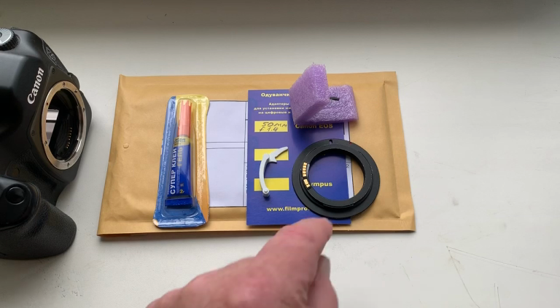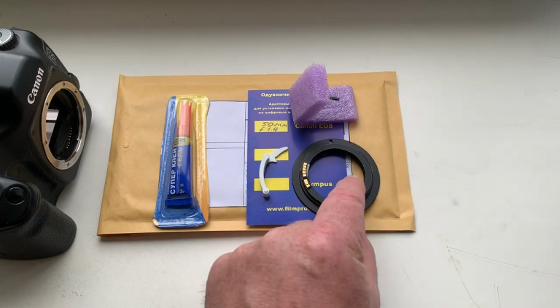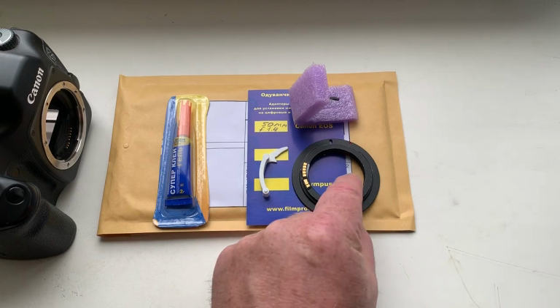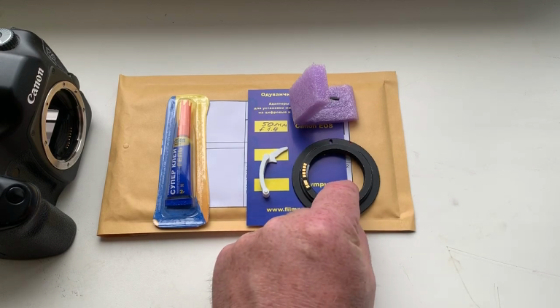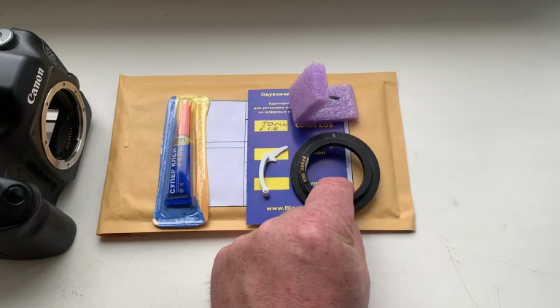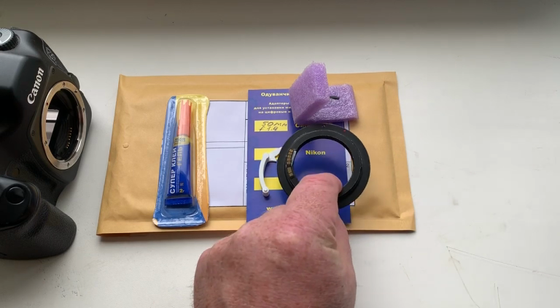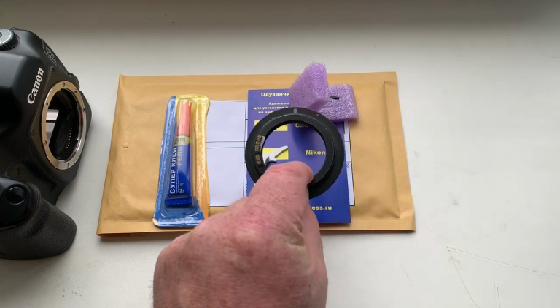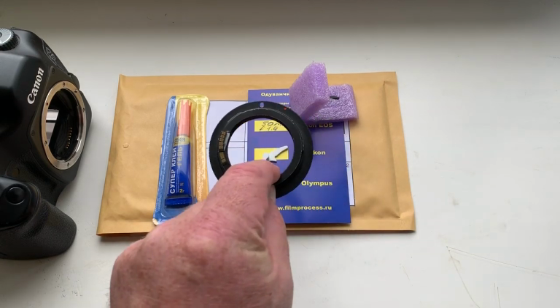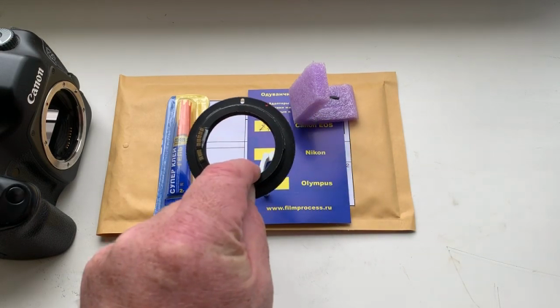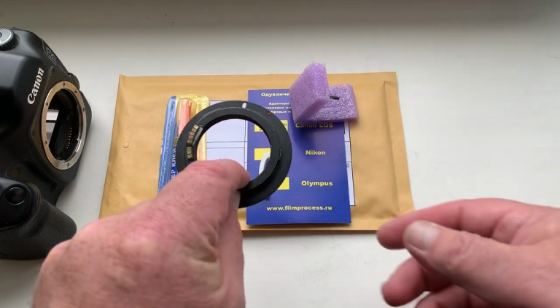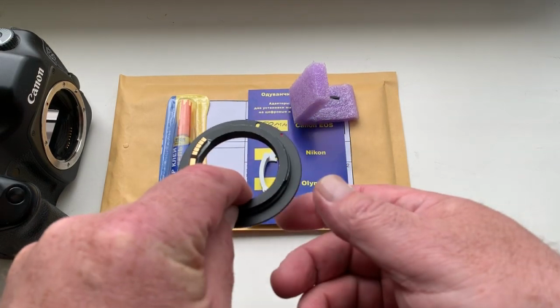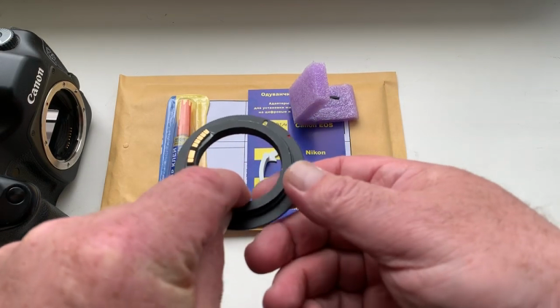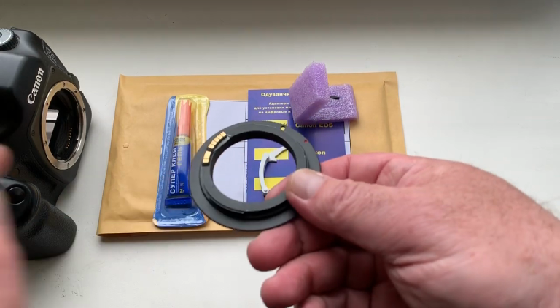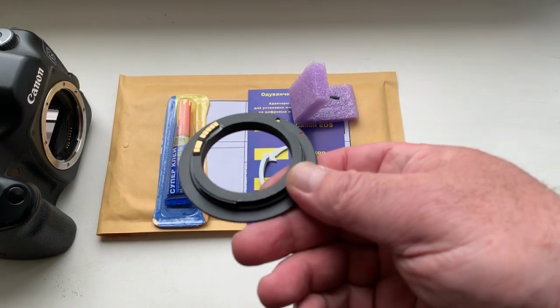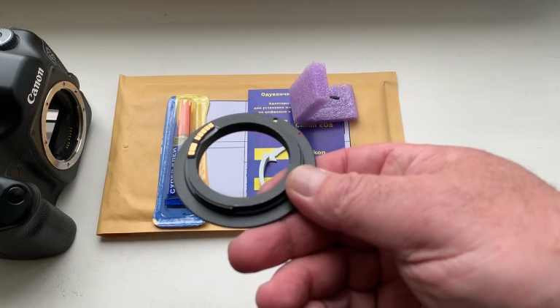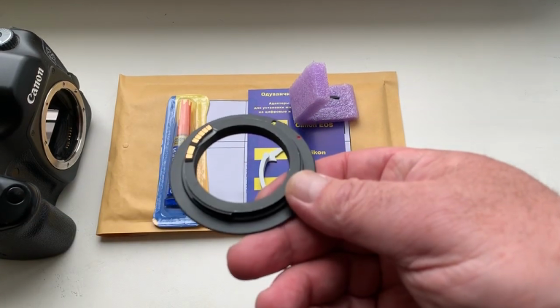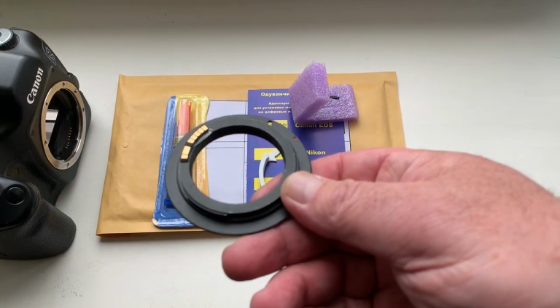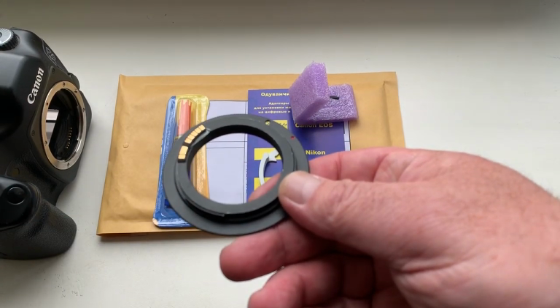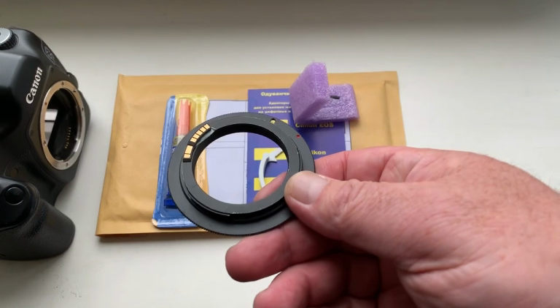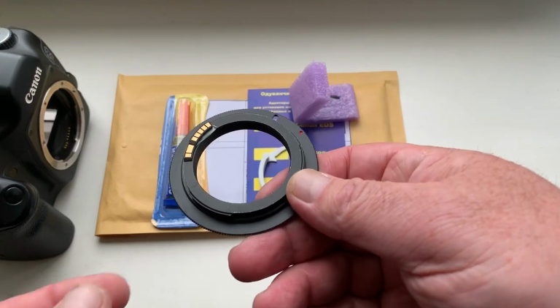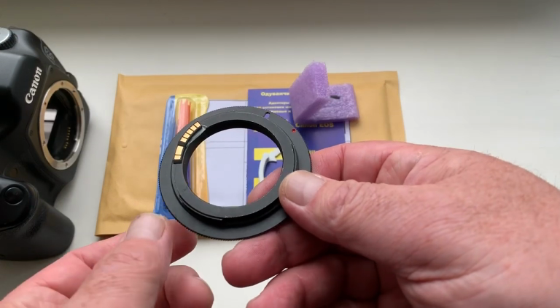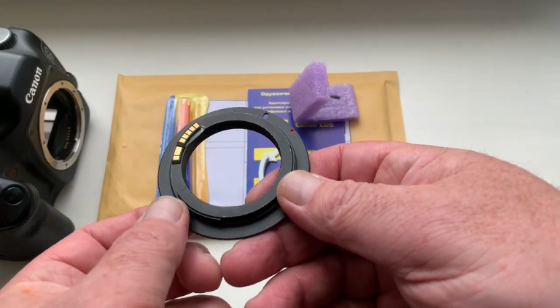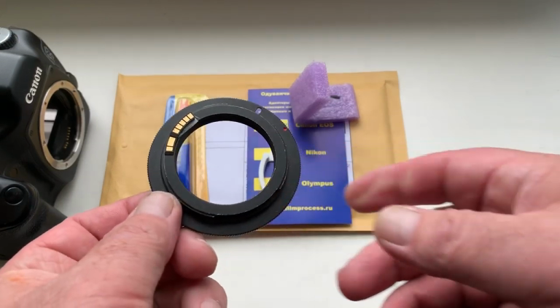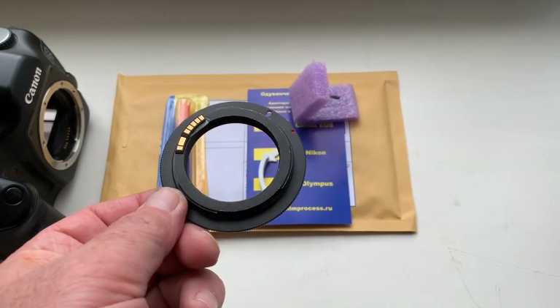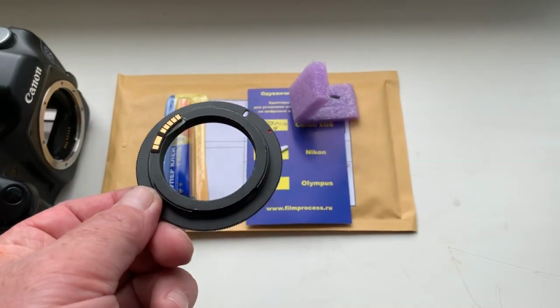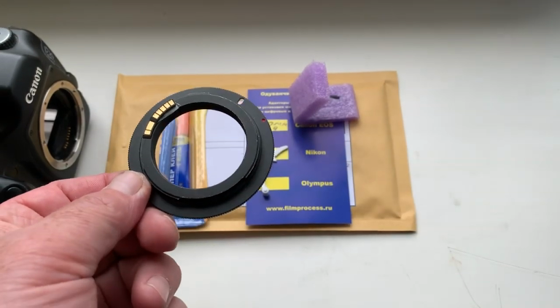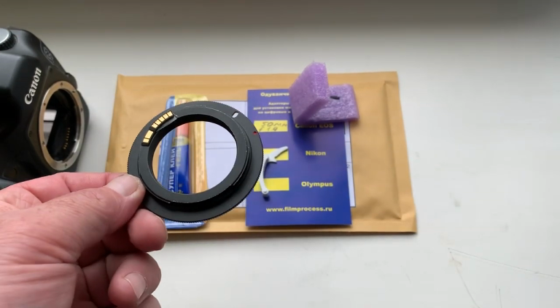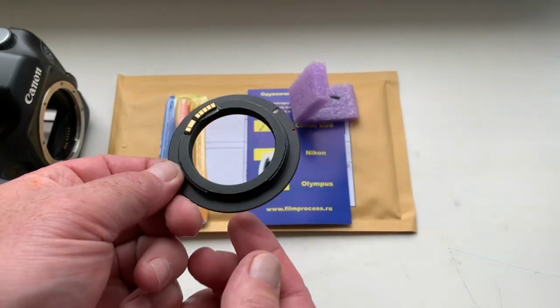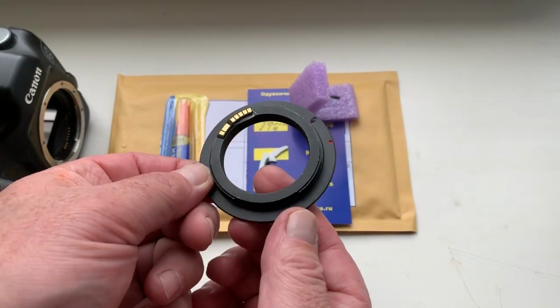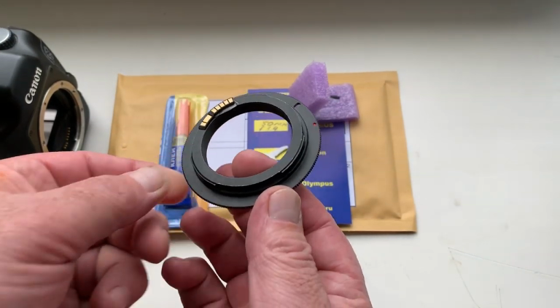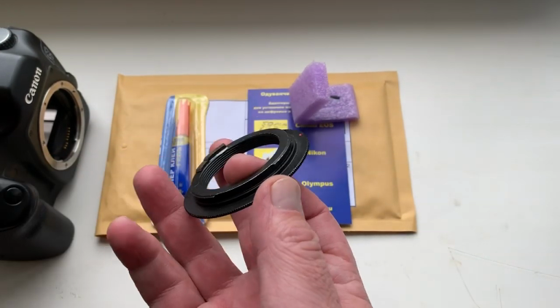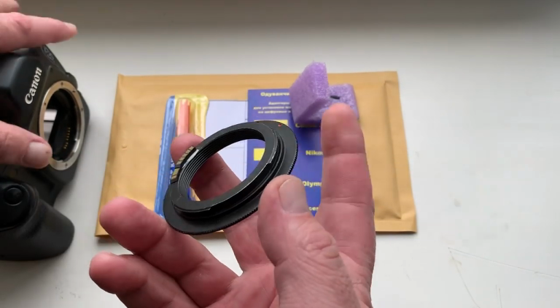Hello Samuli, this video is about your chip. This is your chip on my testing adapter. Now I check it in my camera.